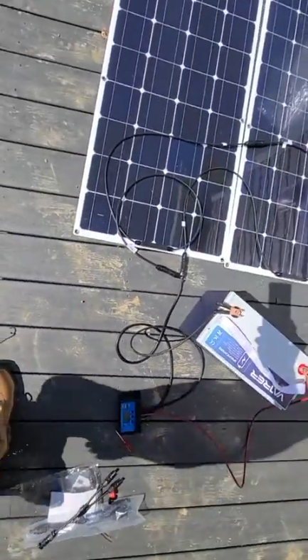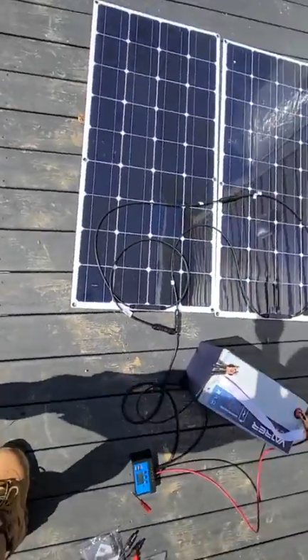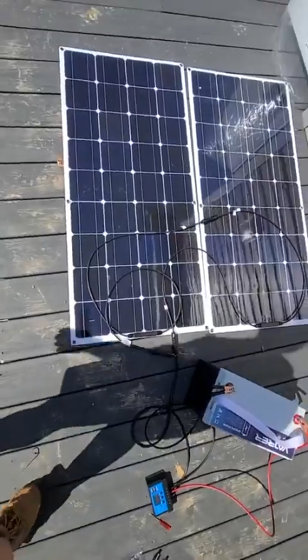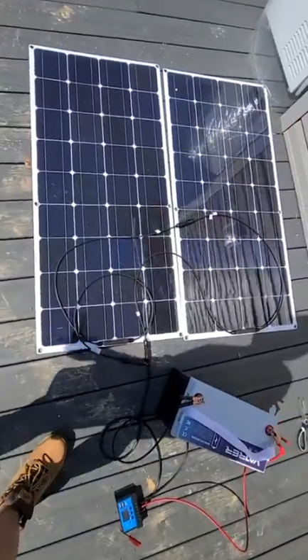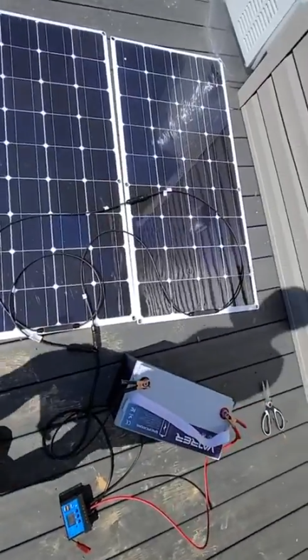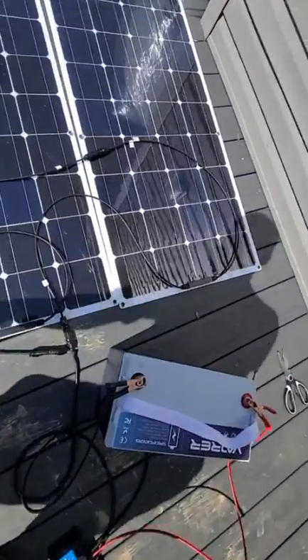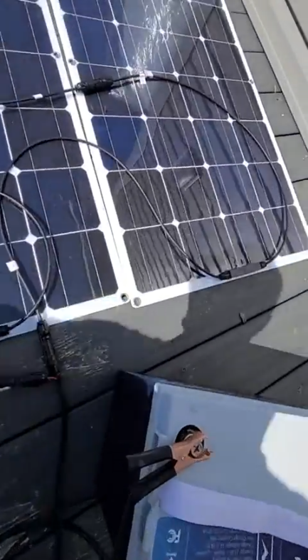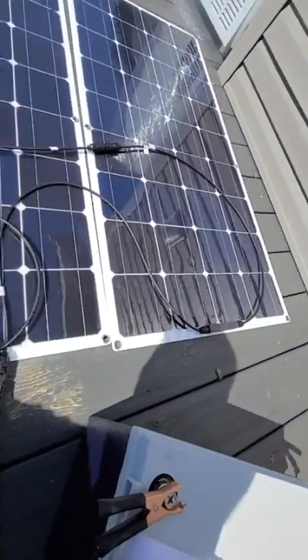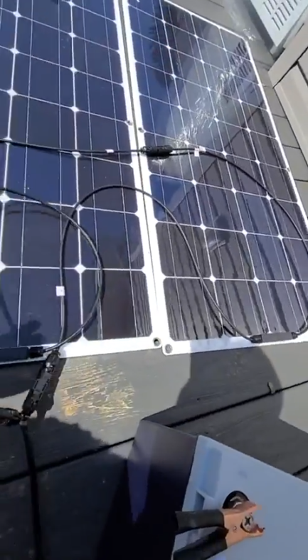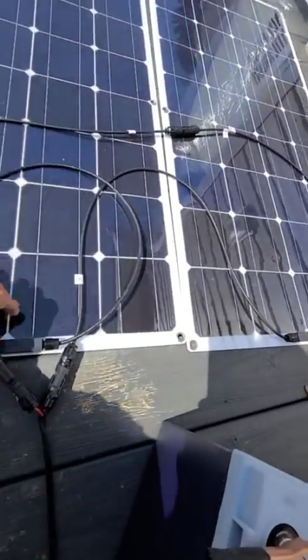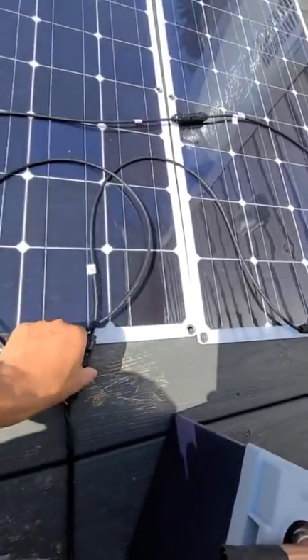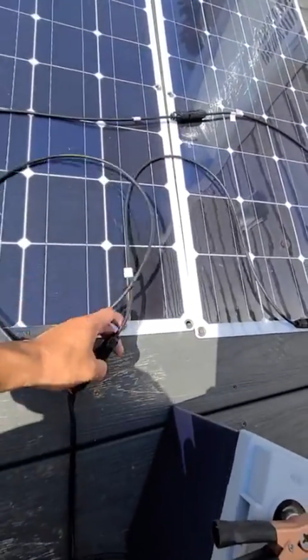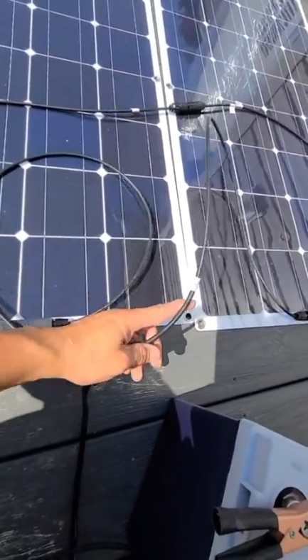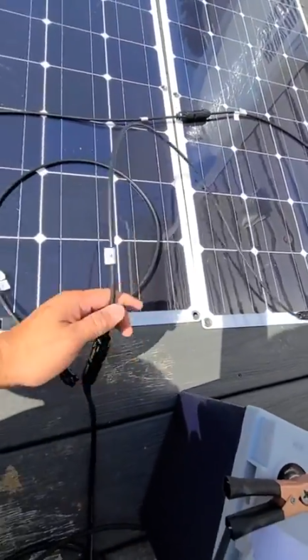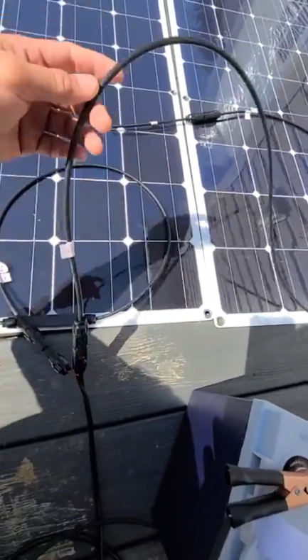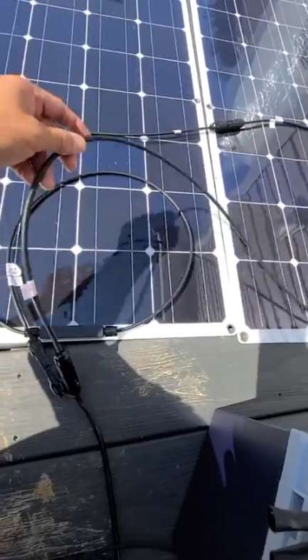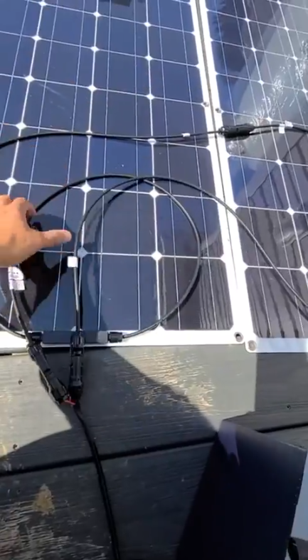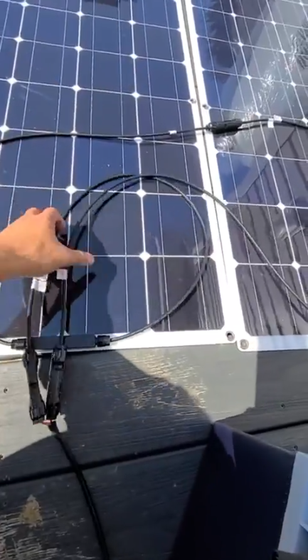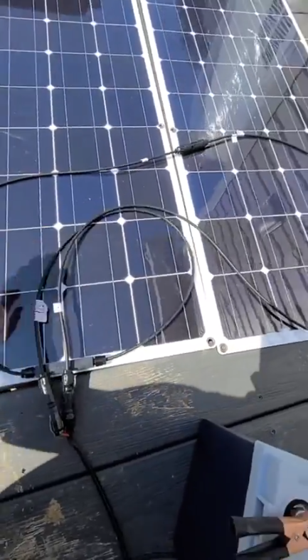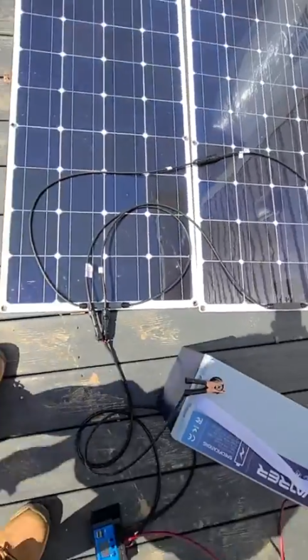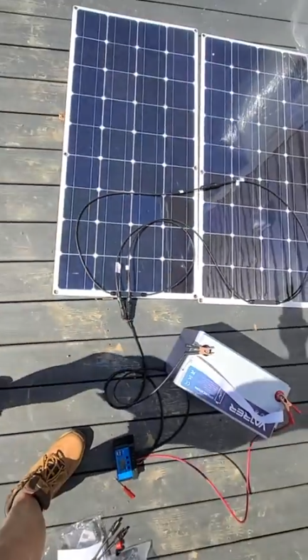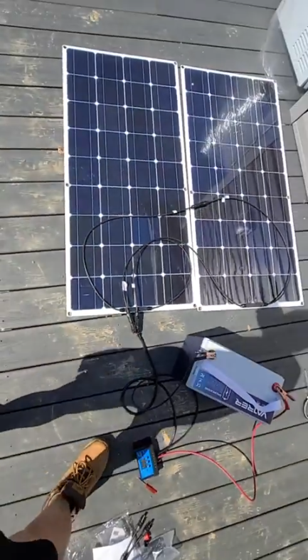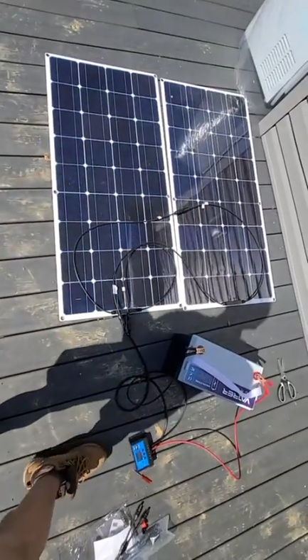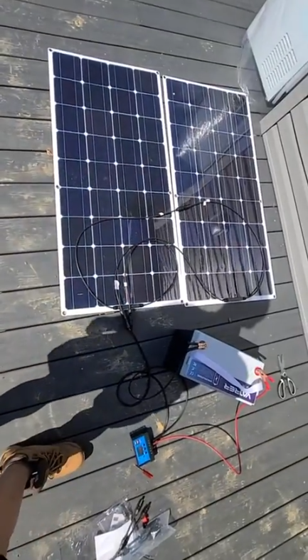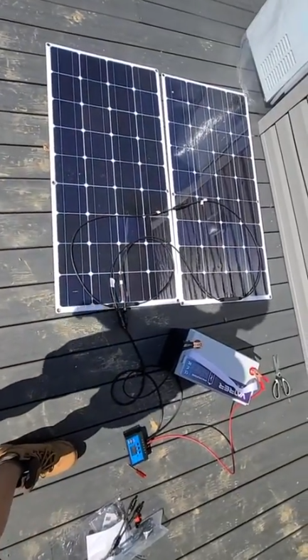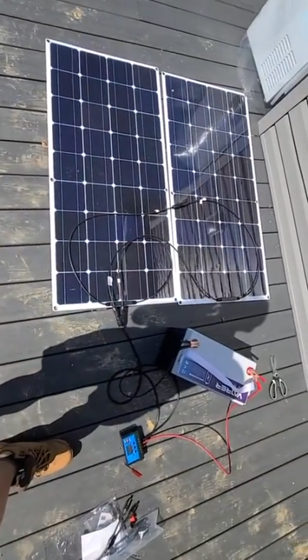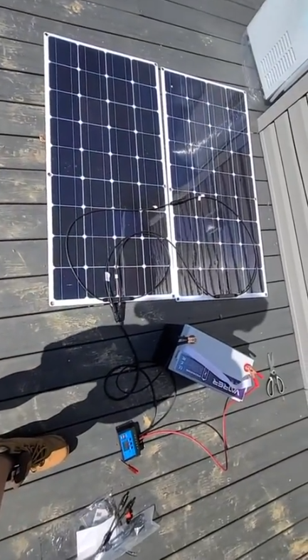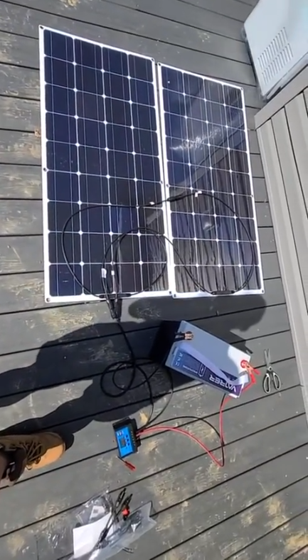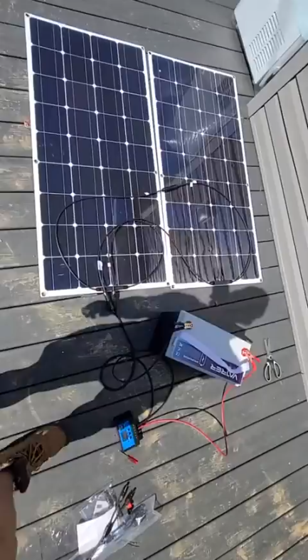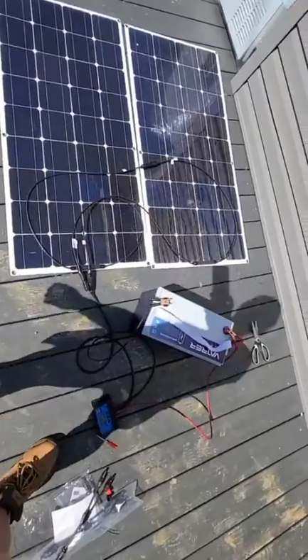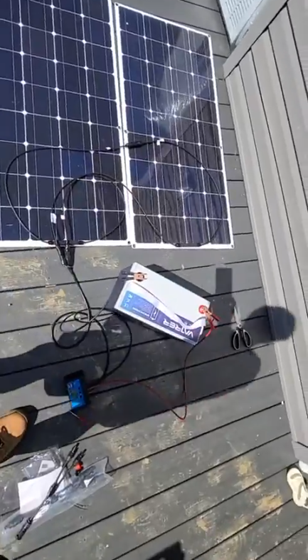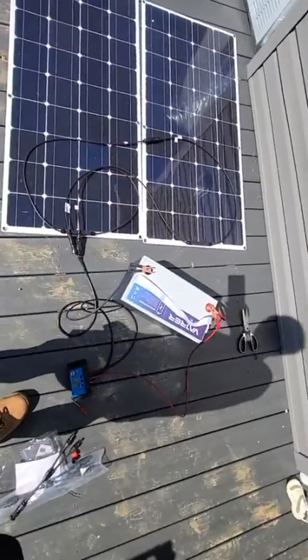So here I have it running in series. You can see here, it's not parallel. It's being charged — really nice, really cool. Glad that is working.